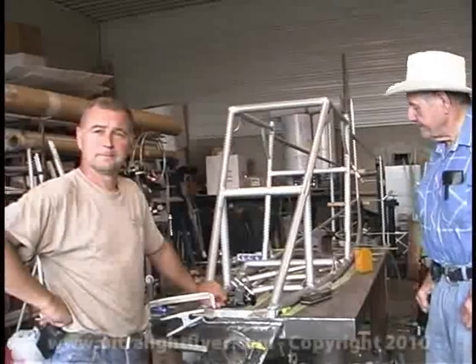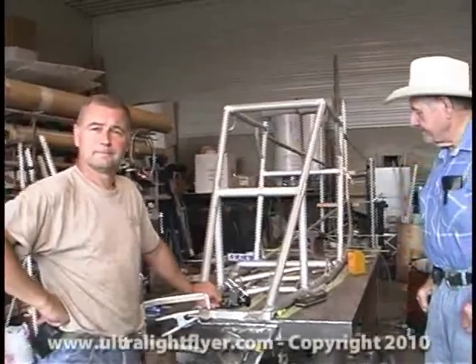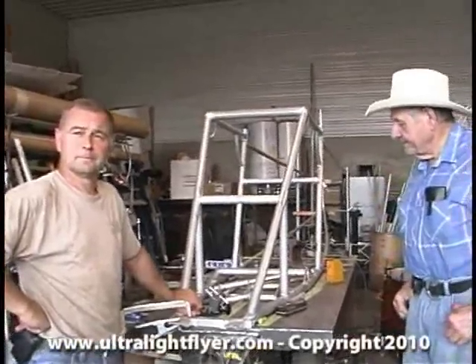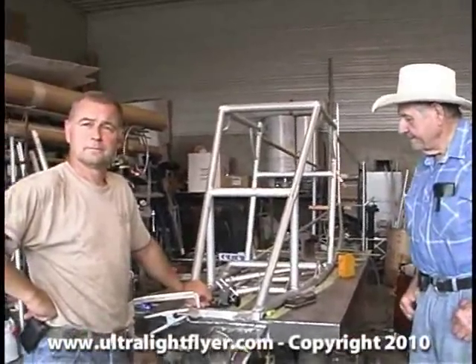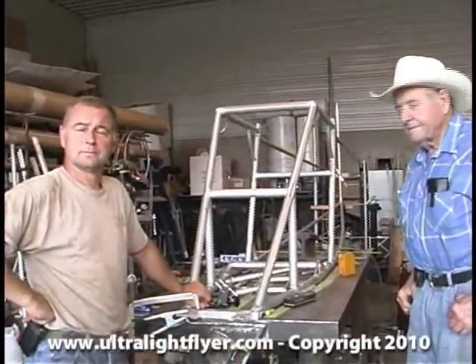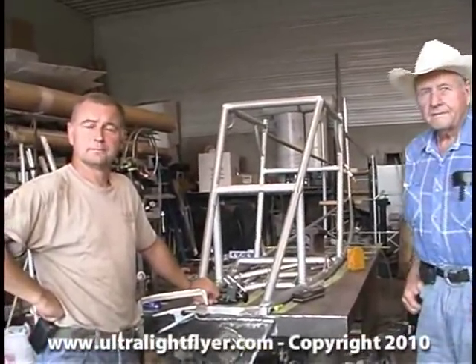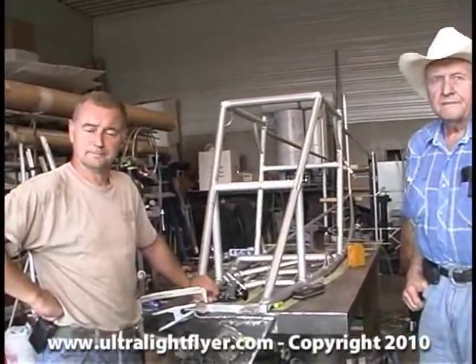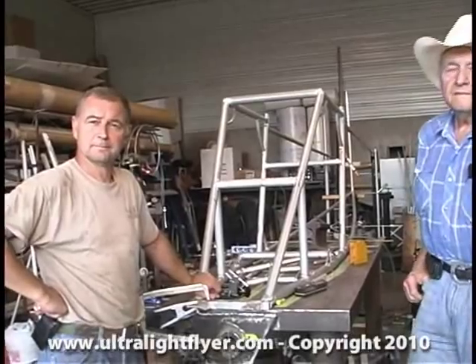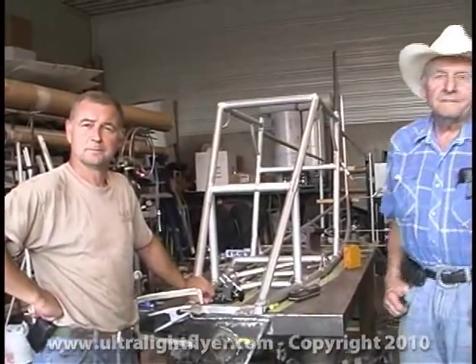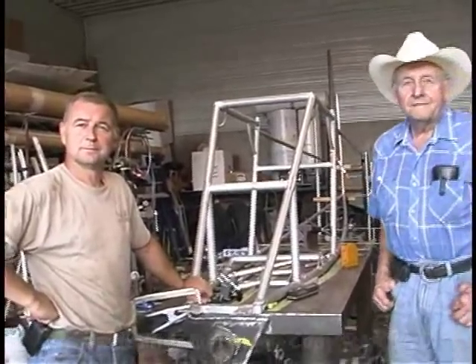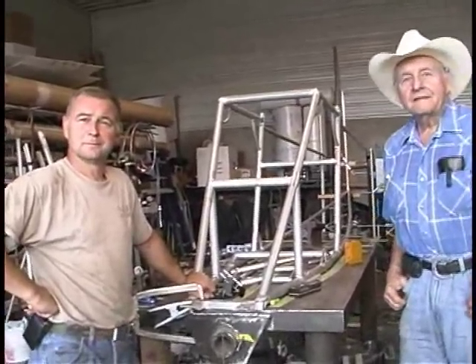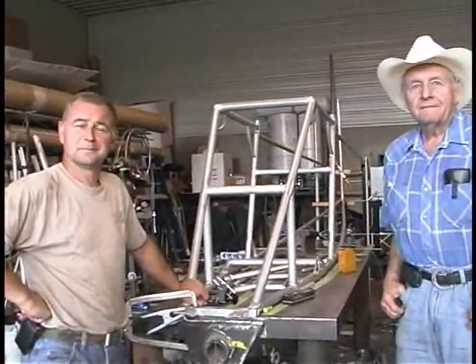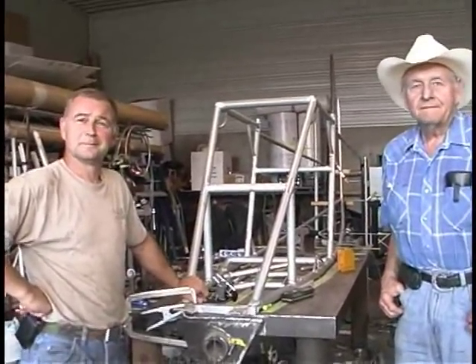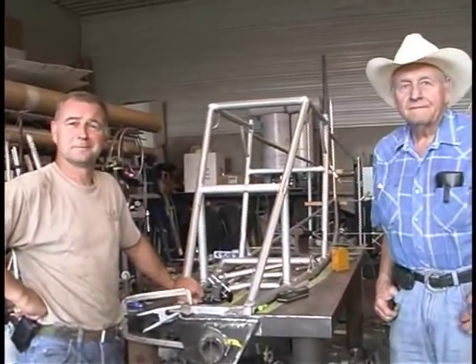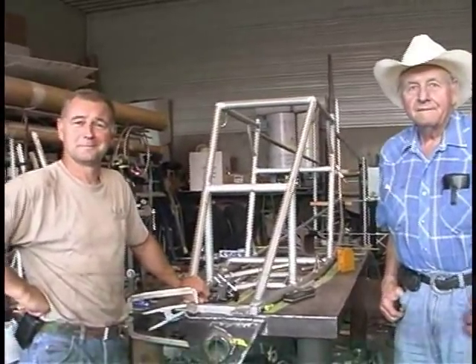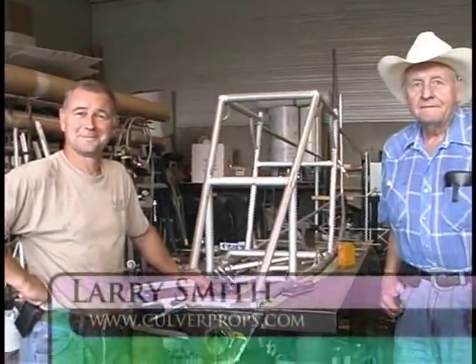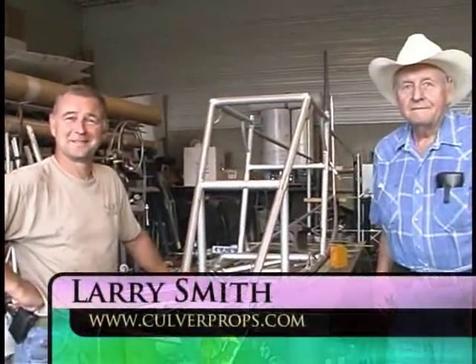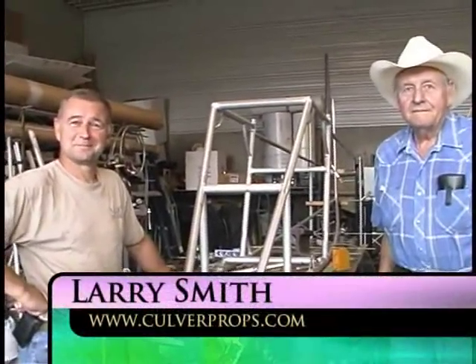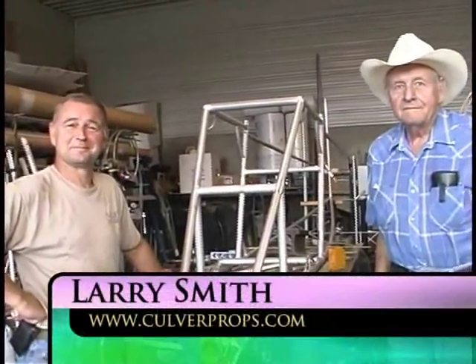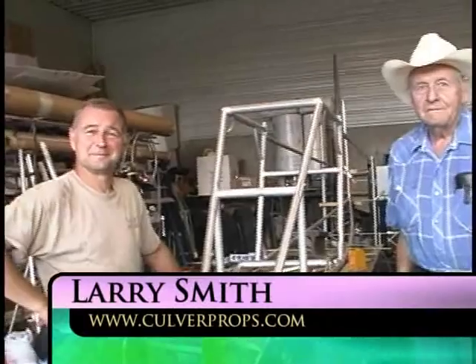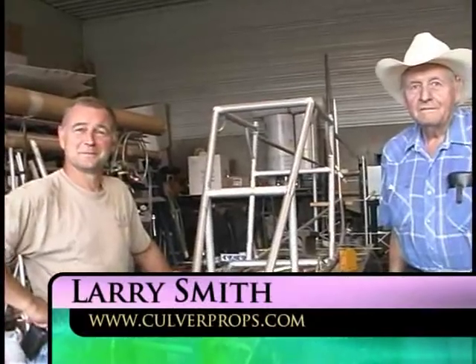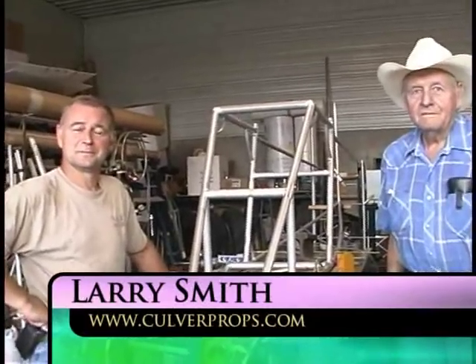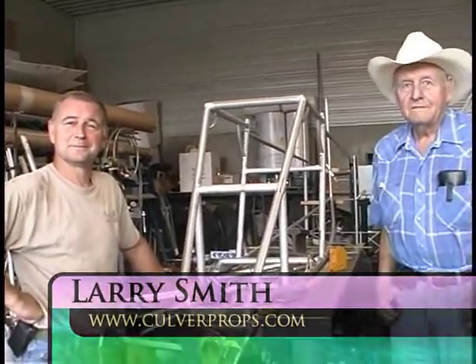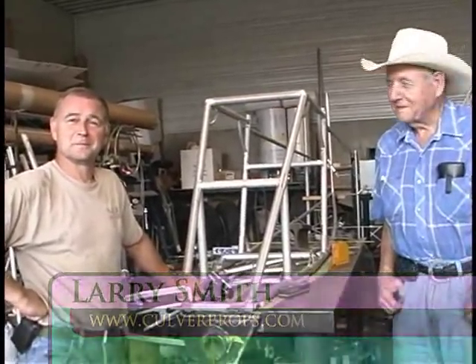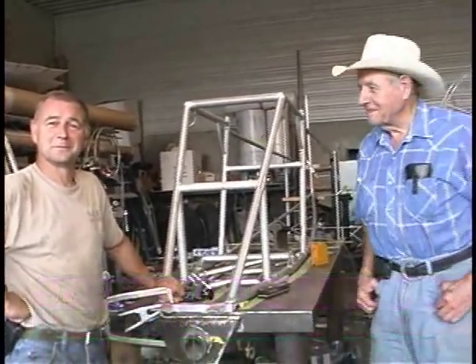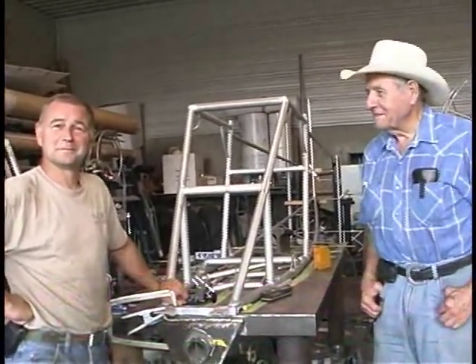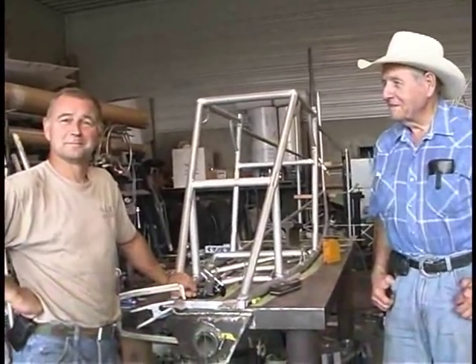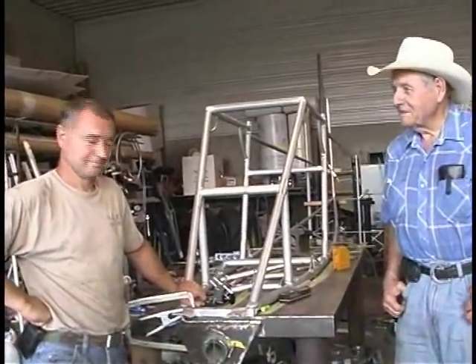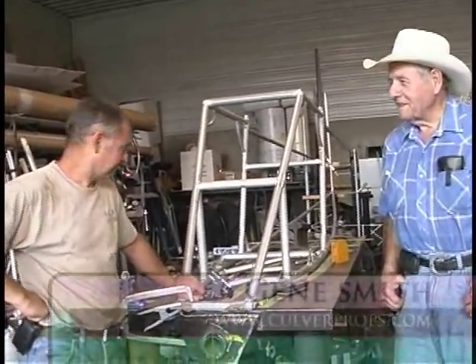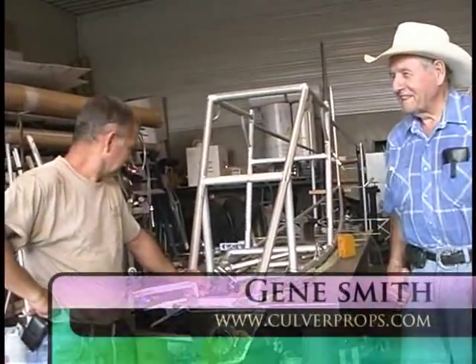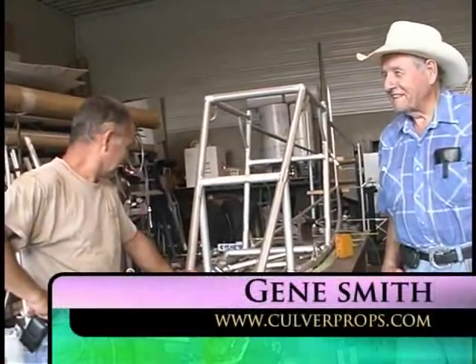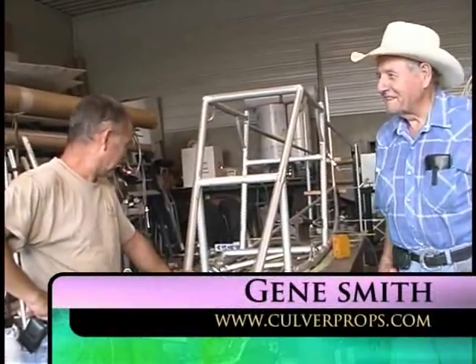I tracked you down at Oshkosh and said, where do you build these things? You mentioned you've got this little place, so I came all the way out here — and you're in the middle of nowhere. We are.